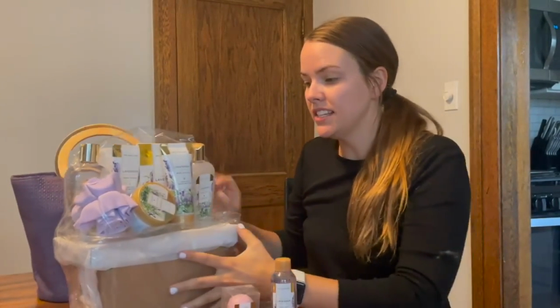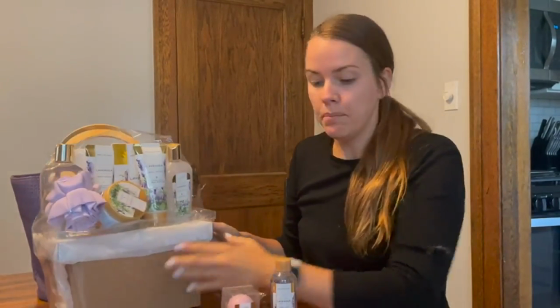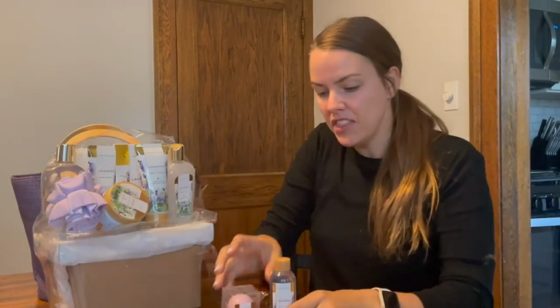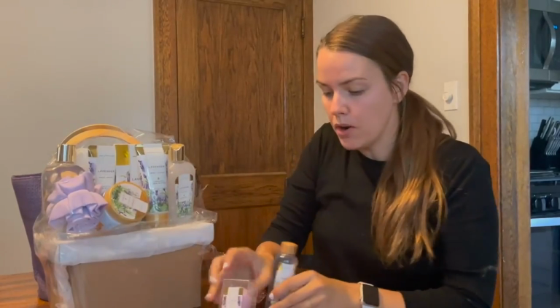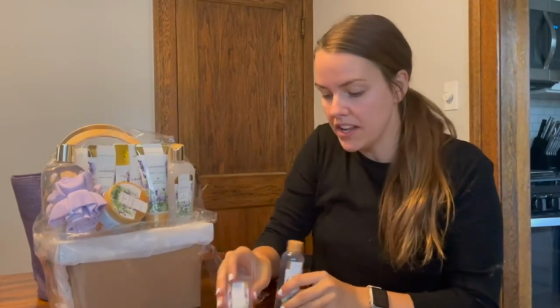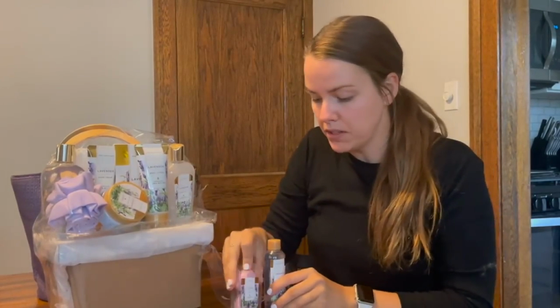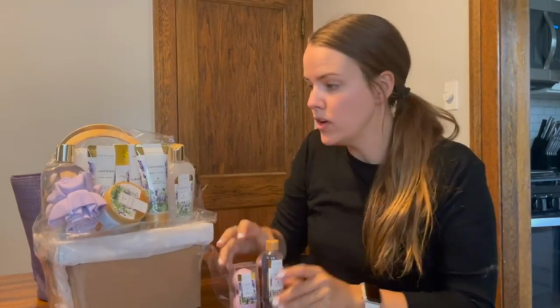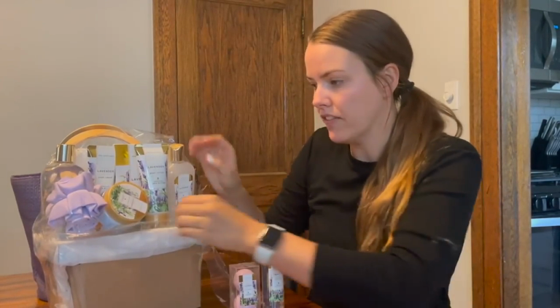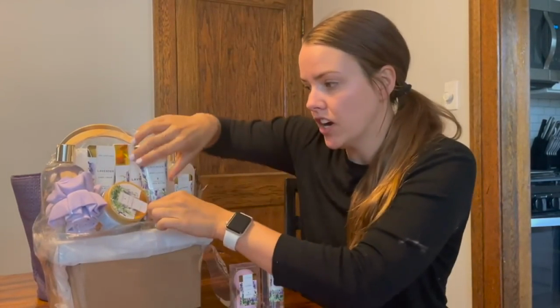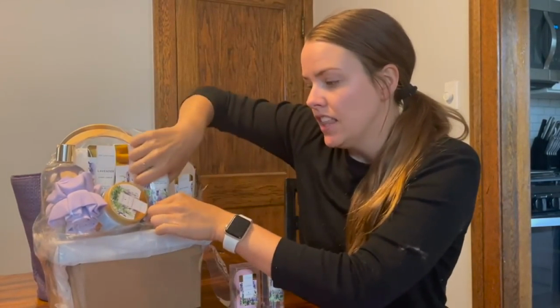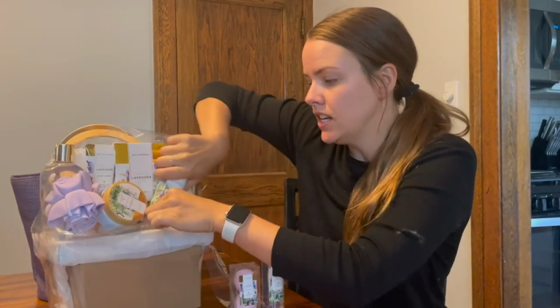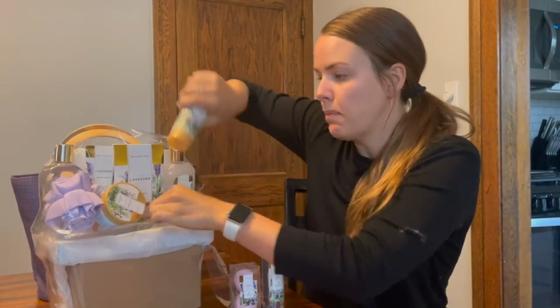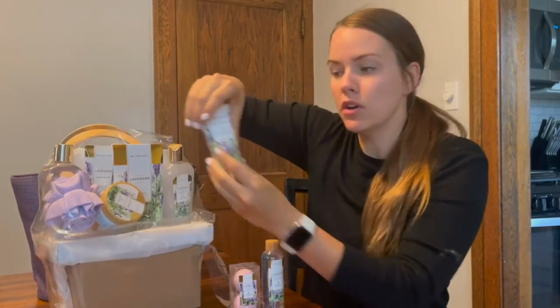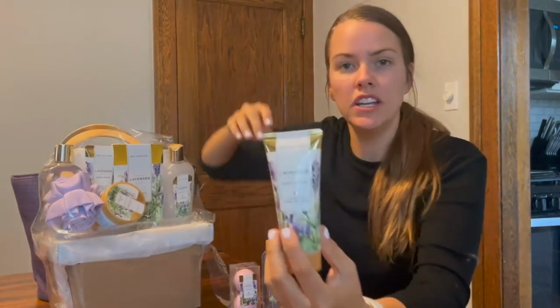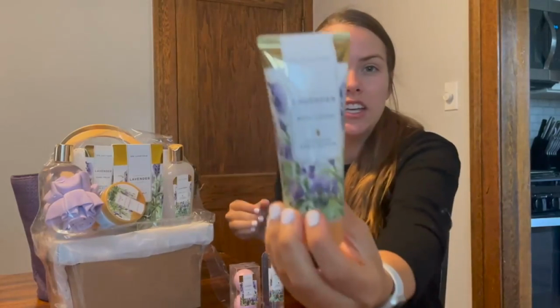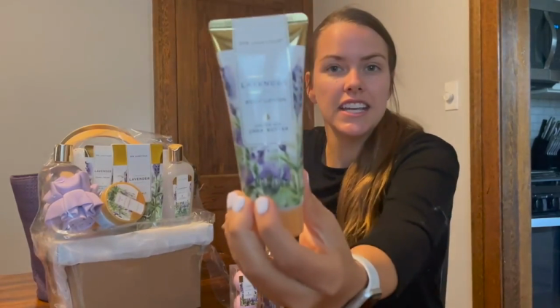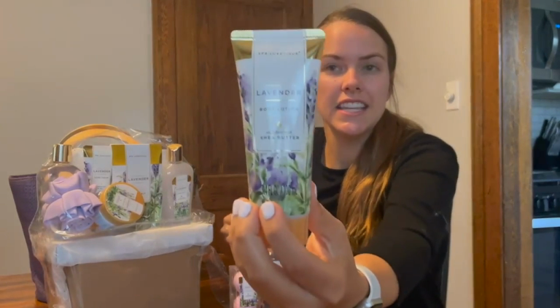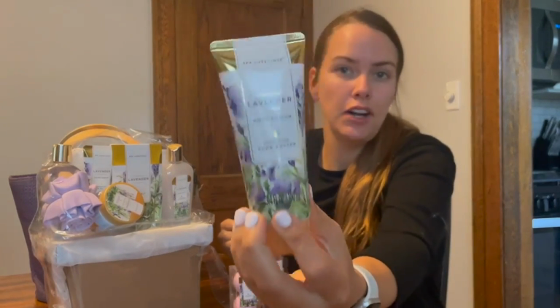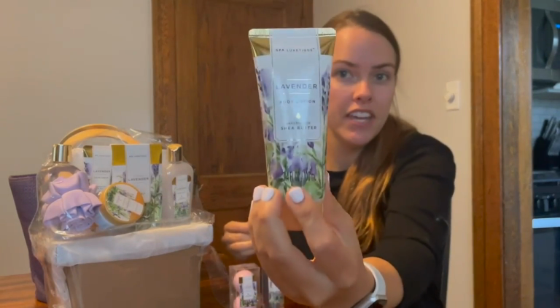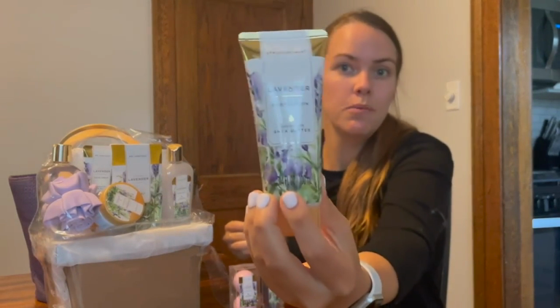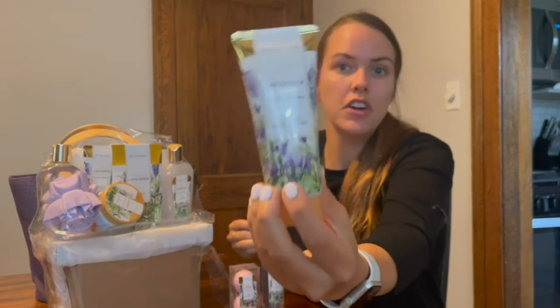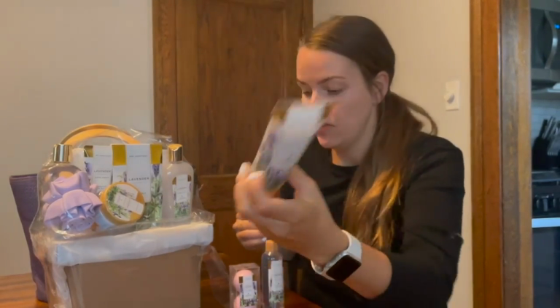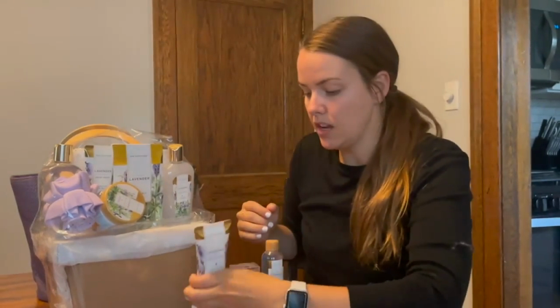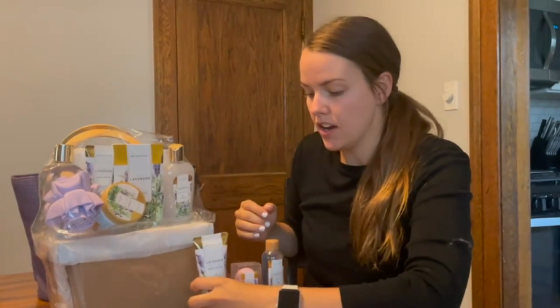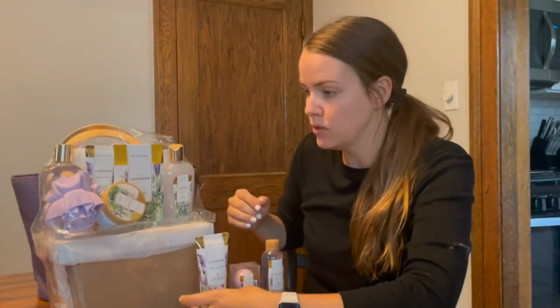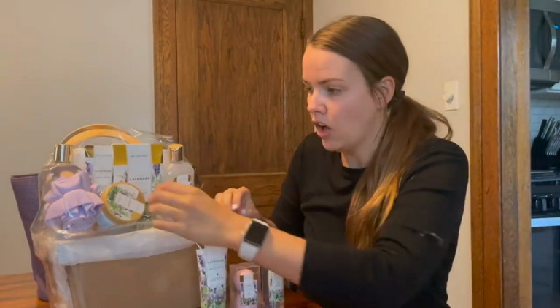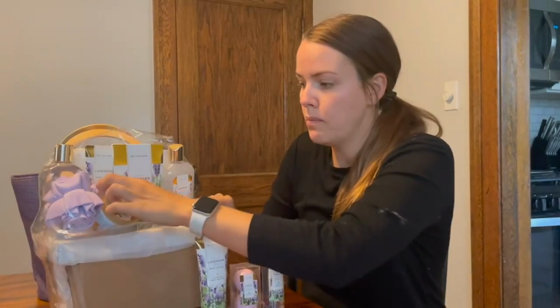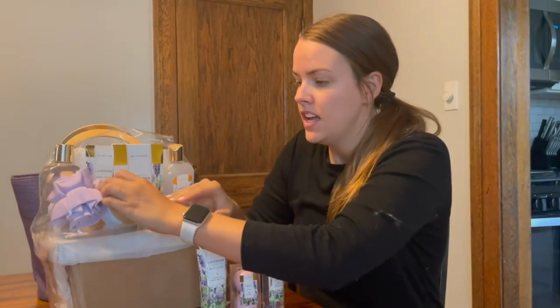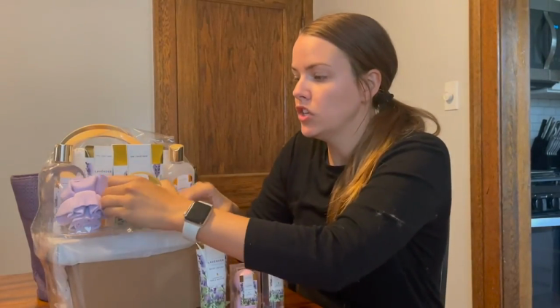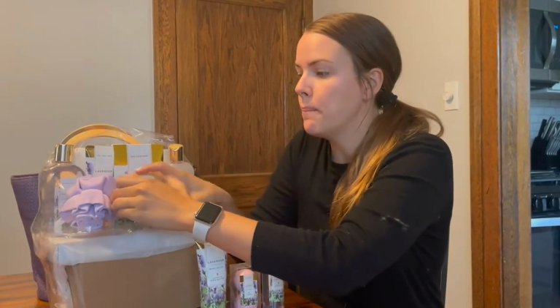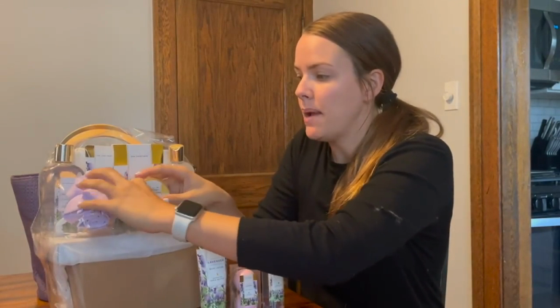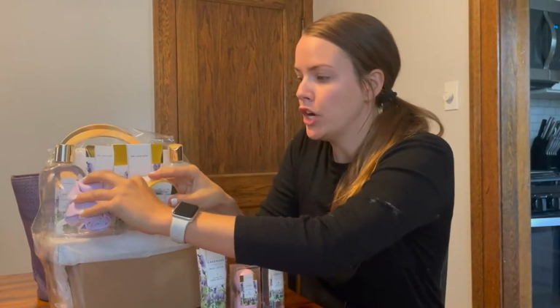Relaxing Lavender Essential Oils. Inspired by the charming lavender fields in the French countryside, this beautiful lavender scent is calming, floral, fragrant, and long-lasting. Good for revitalizing the mind and spirit.